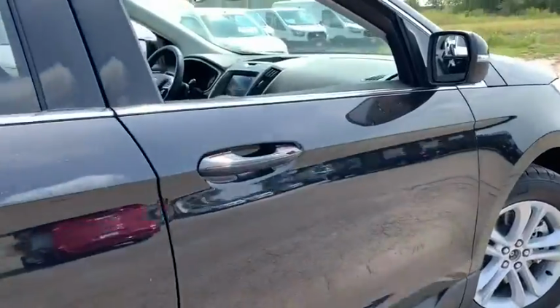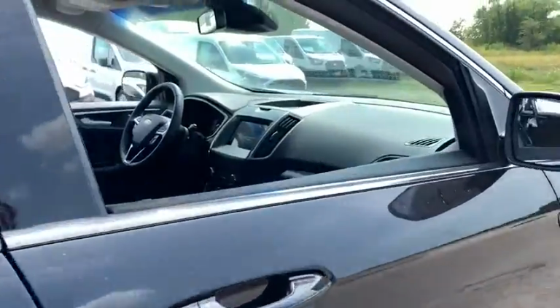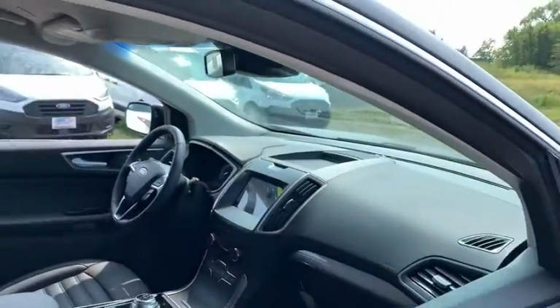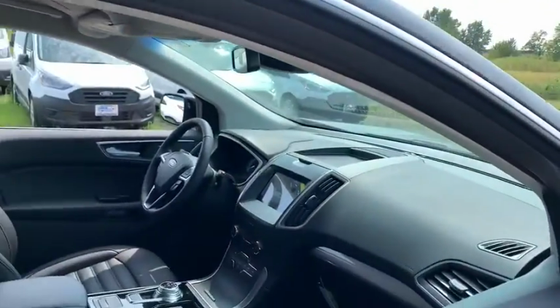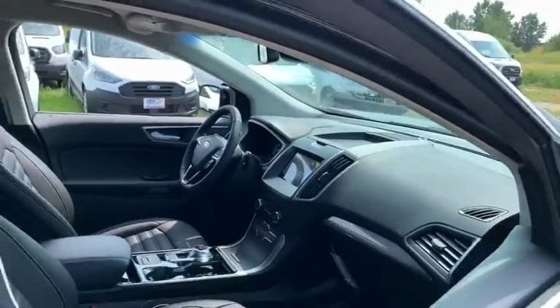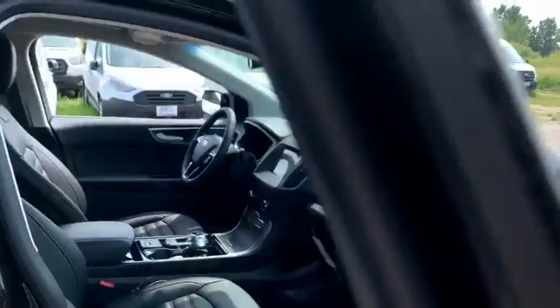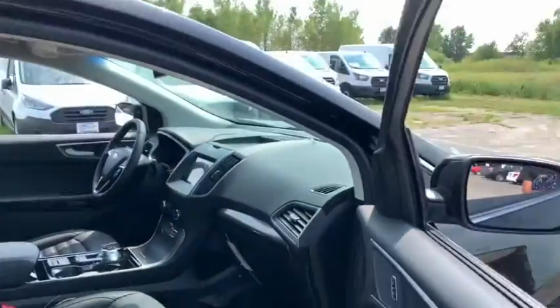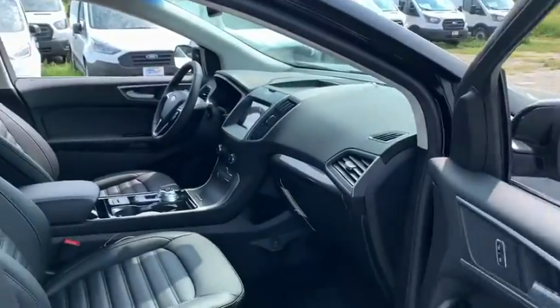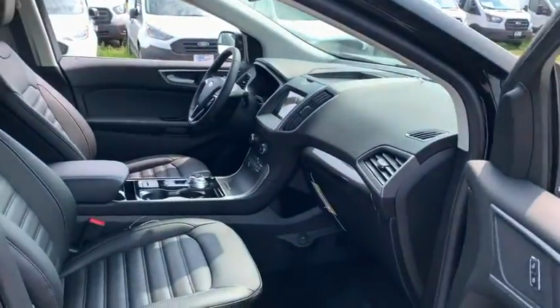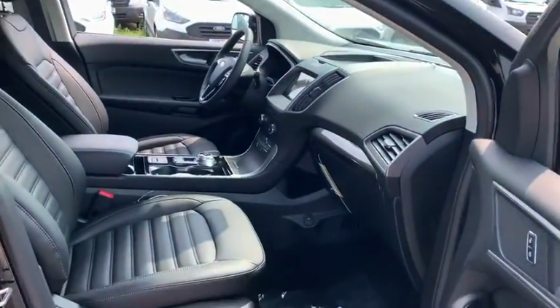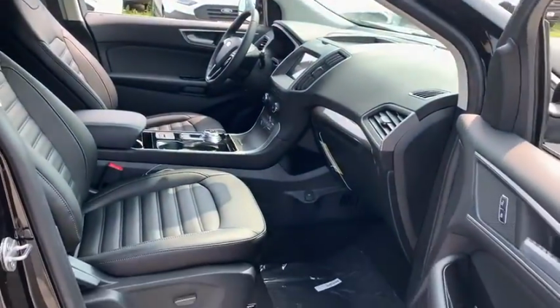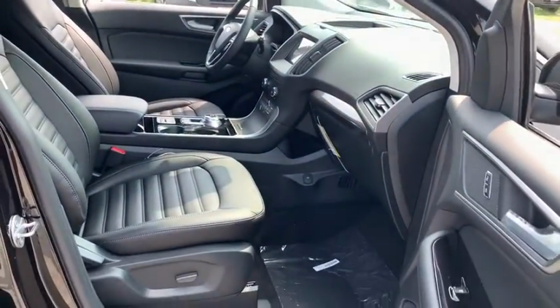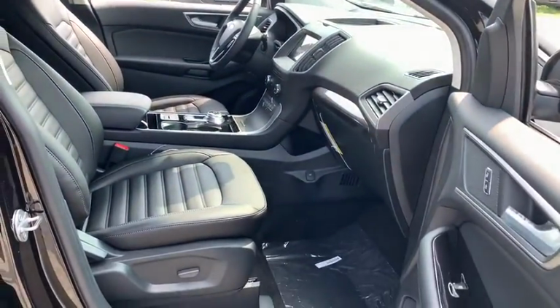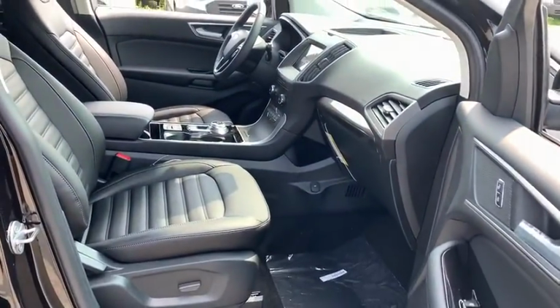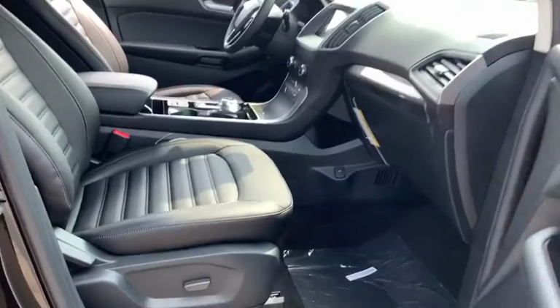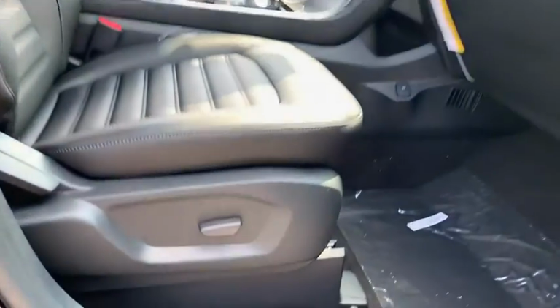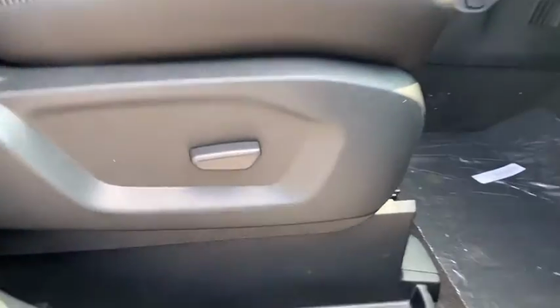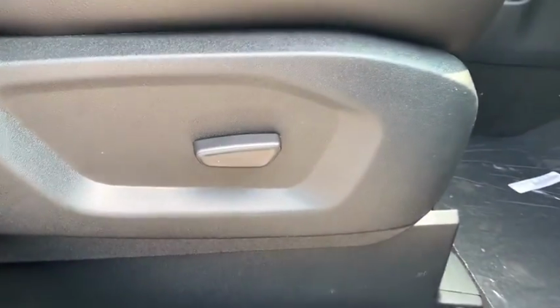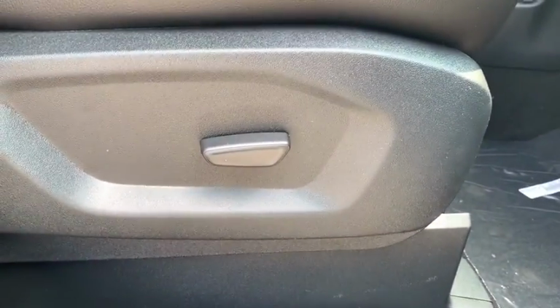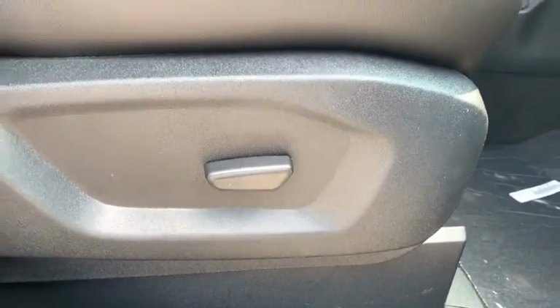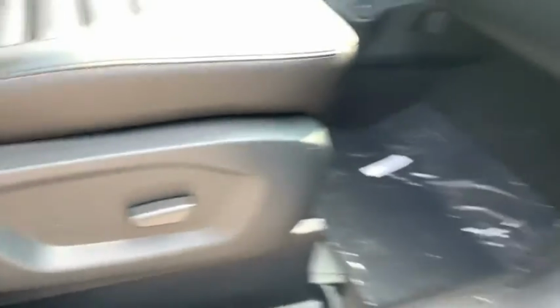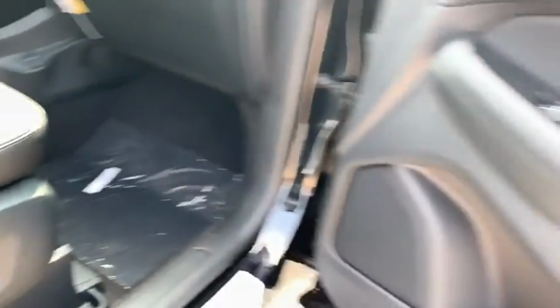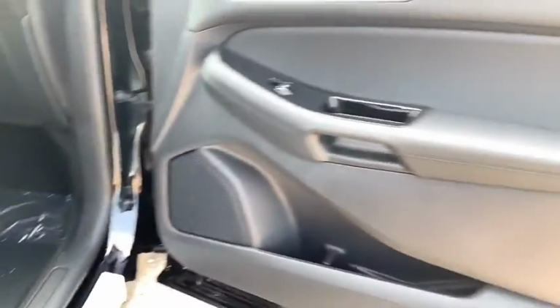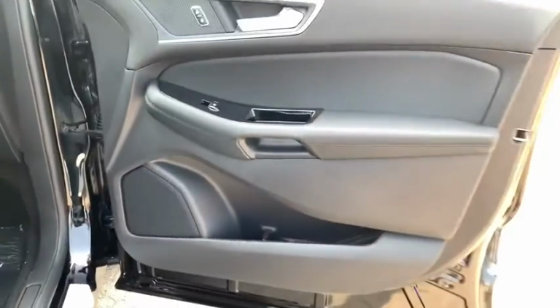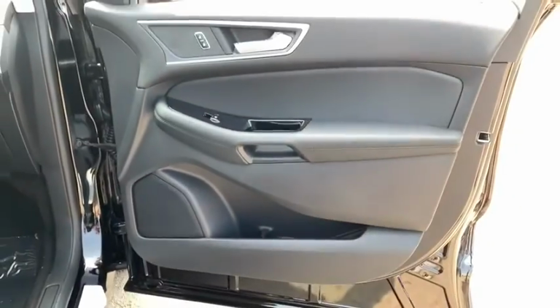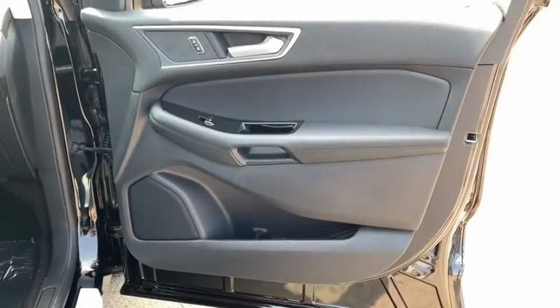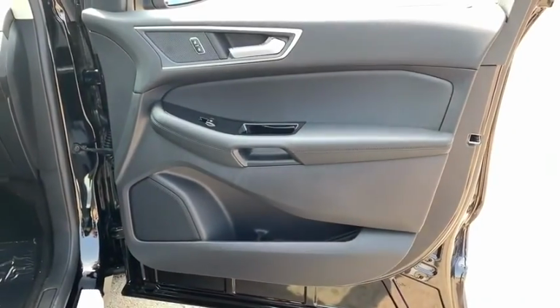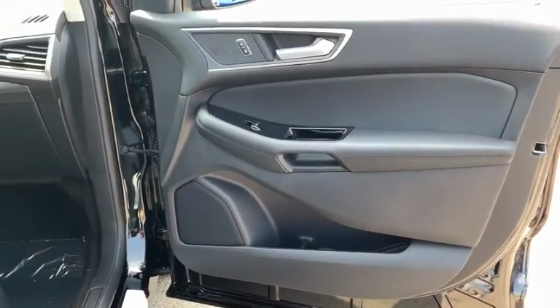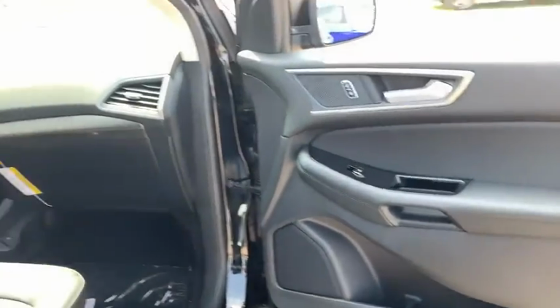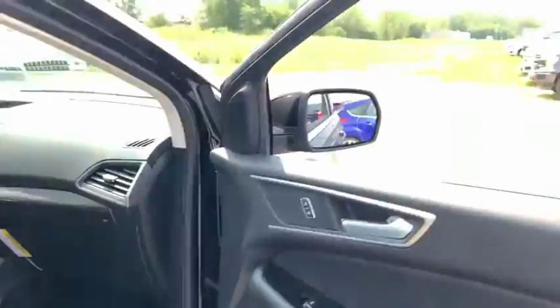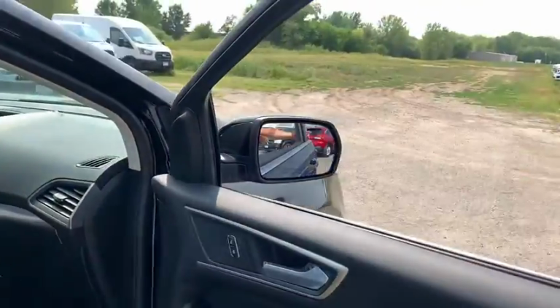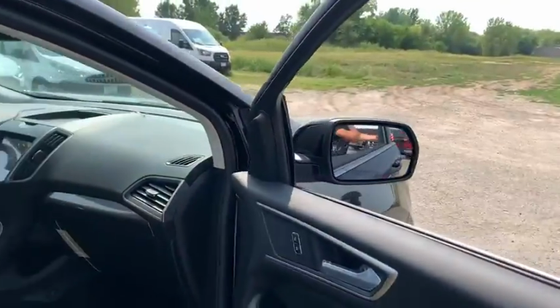Heated driver's seat, power door locks, power windows, tachometer, airbags, heated passenger seat, rear wiper, power heated outside mirrors, remote window operation, rear spoiler.